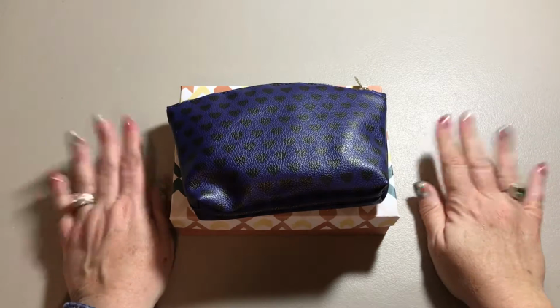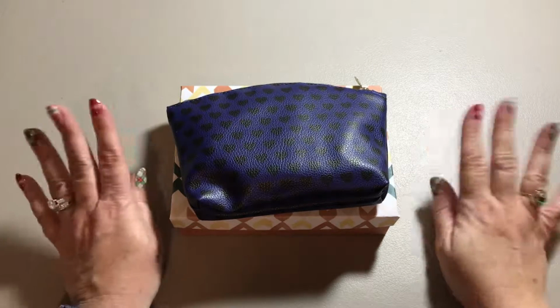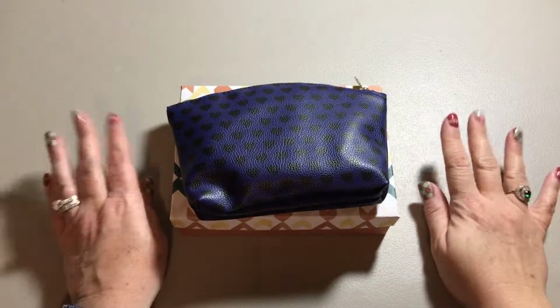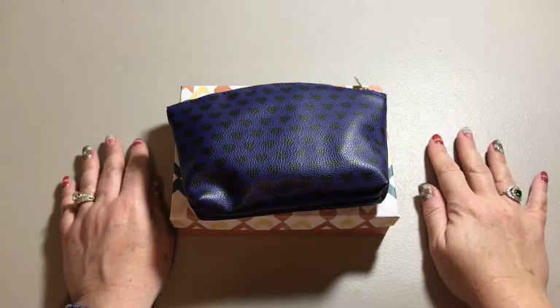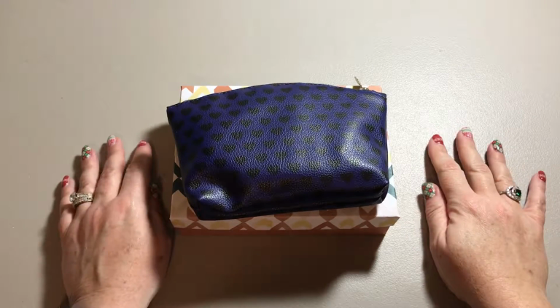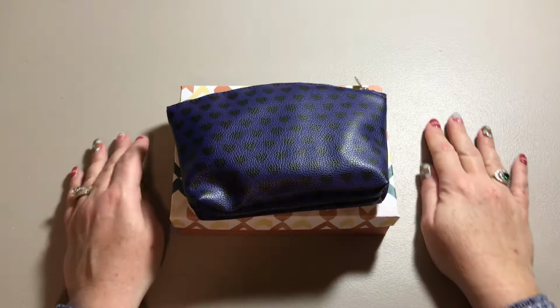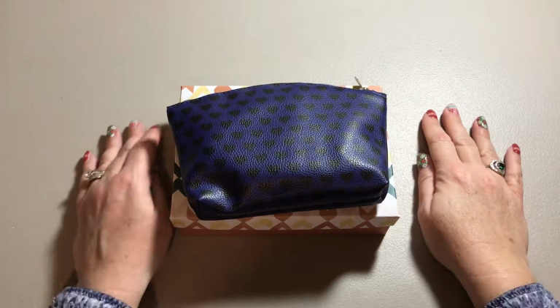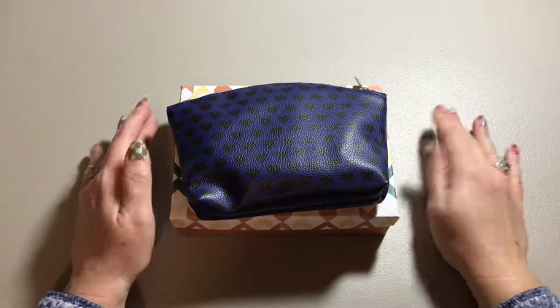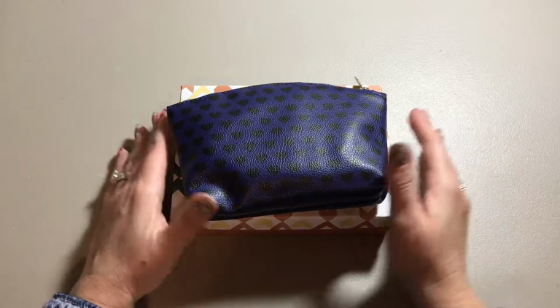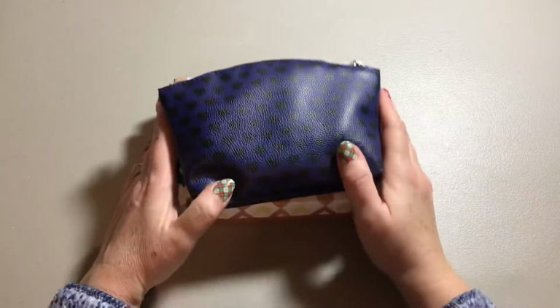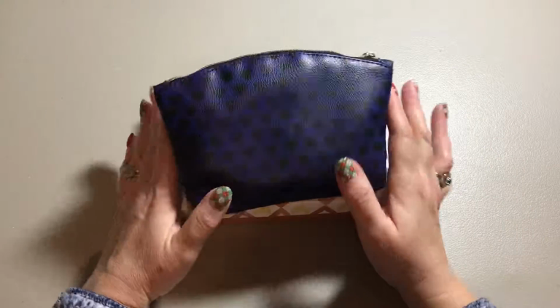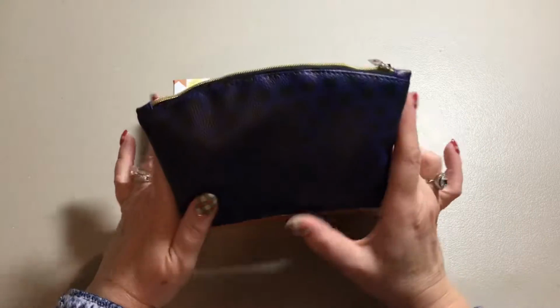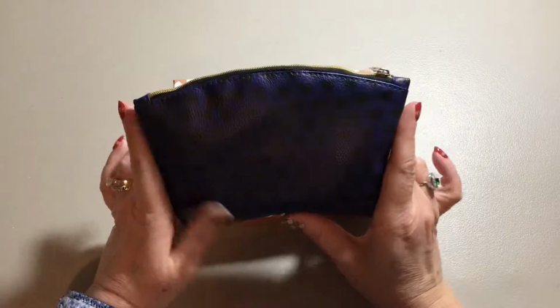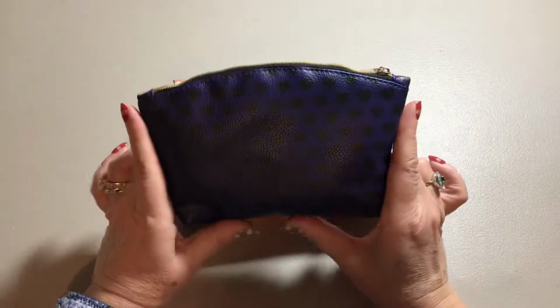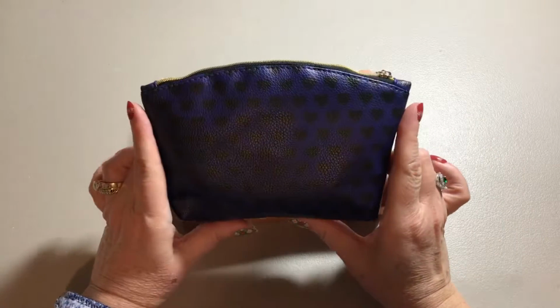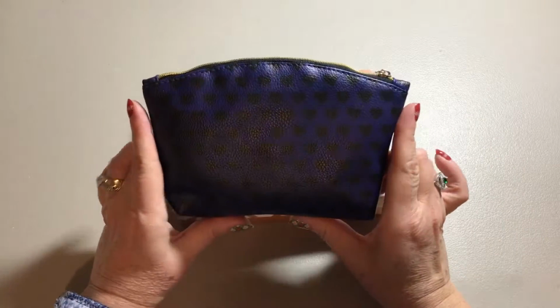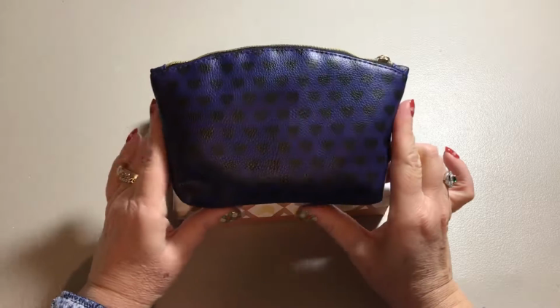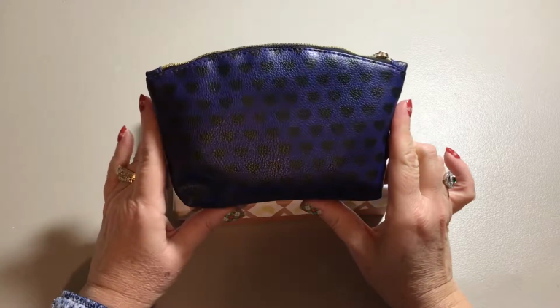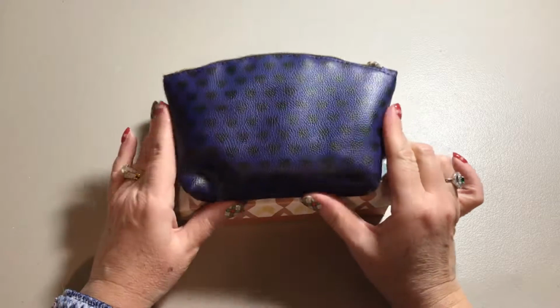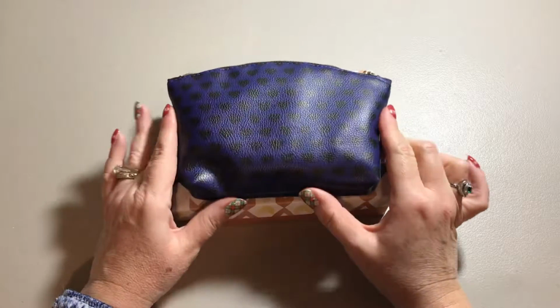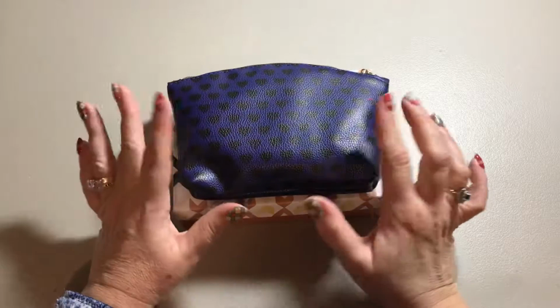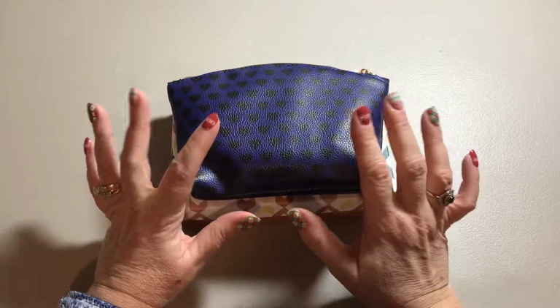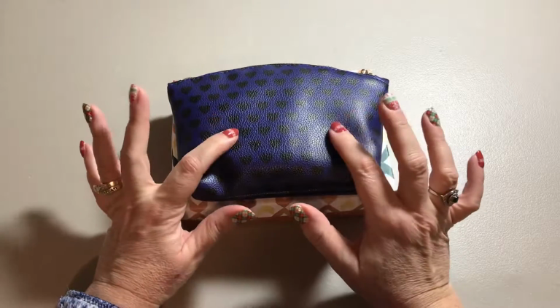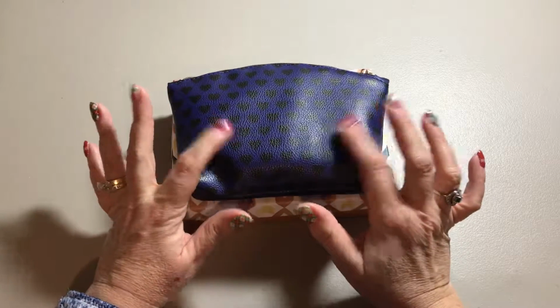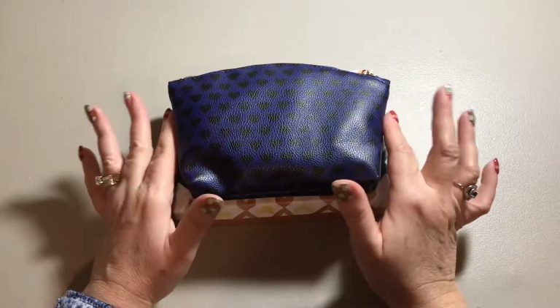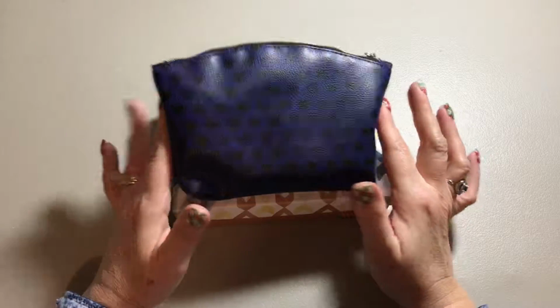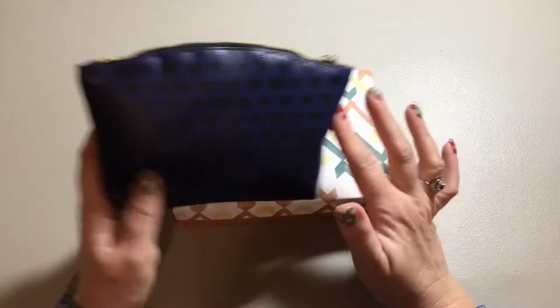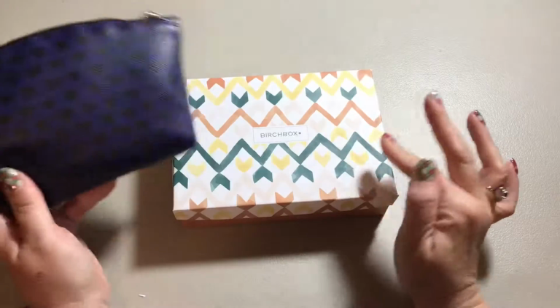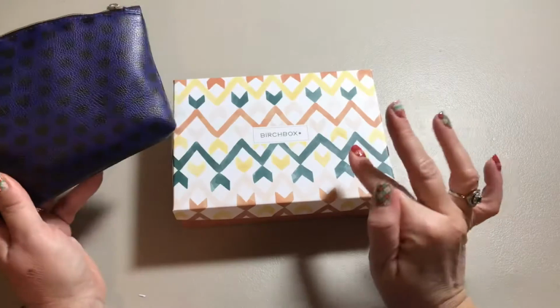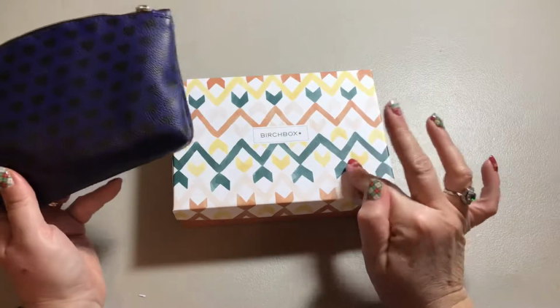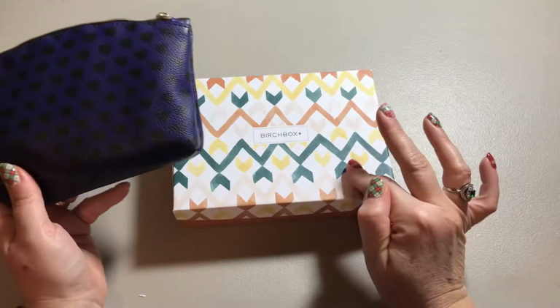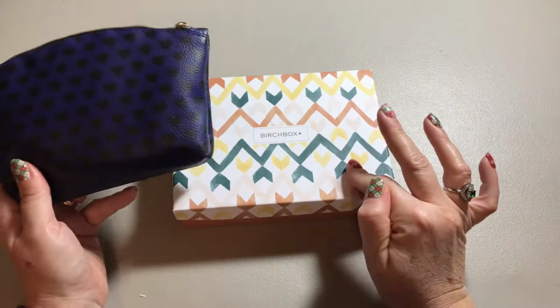Hi everybody, it's Rhea. I am here today to compare November's Ipsy bag and Birchbox.